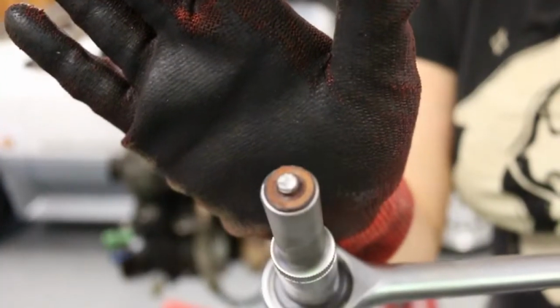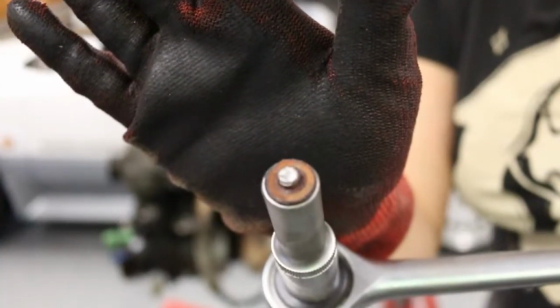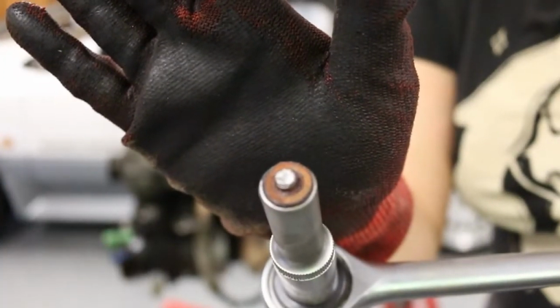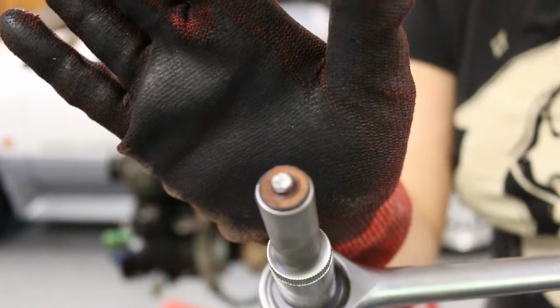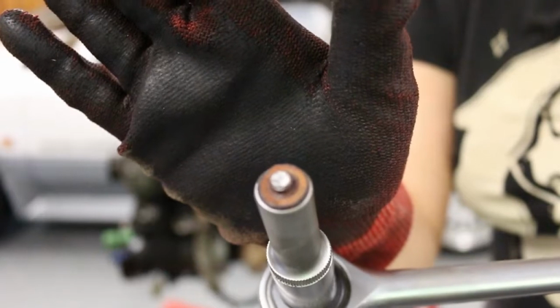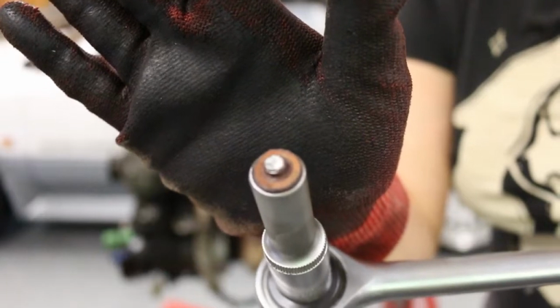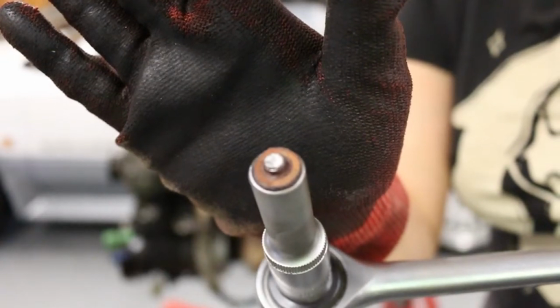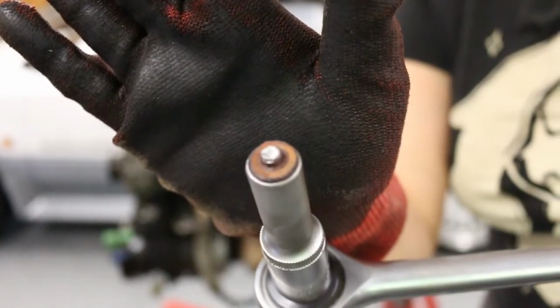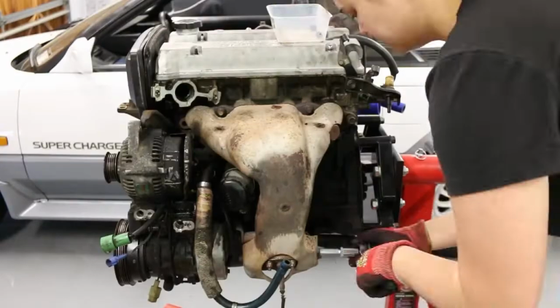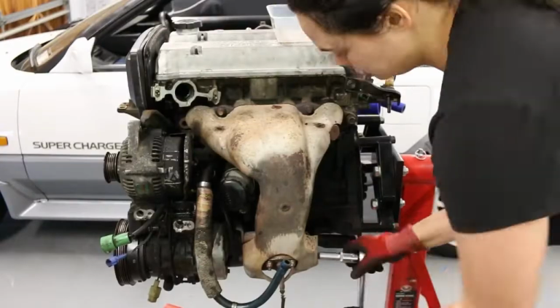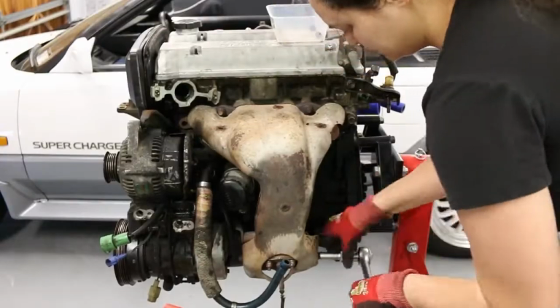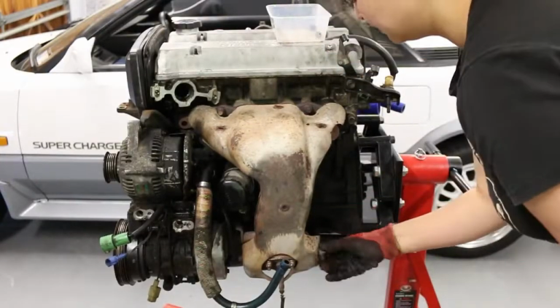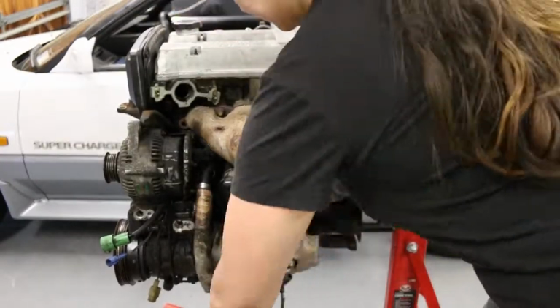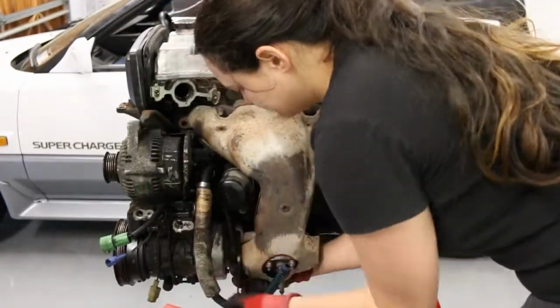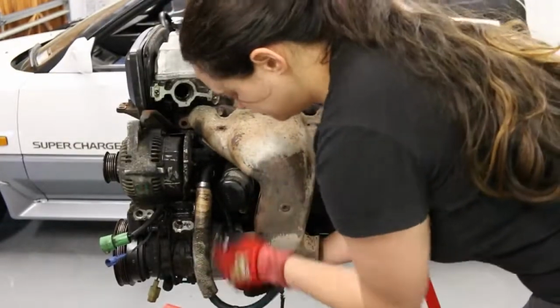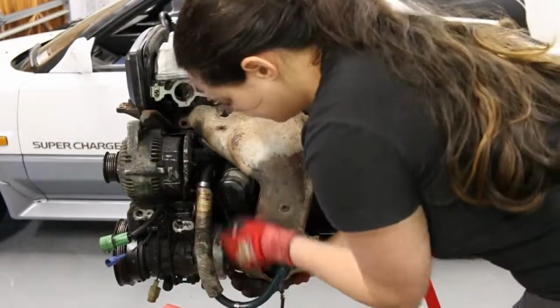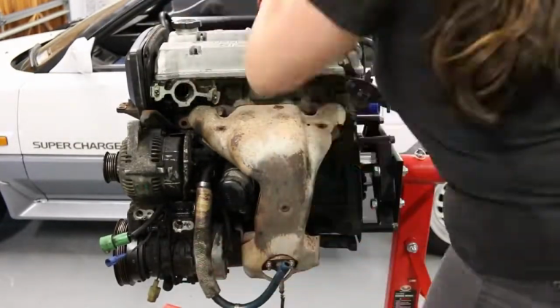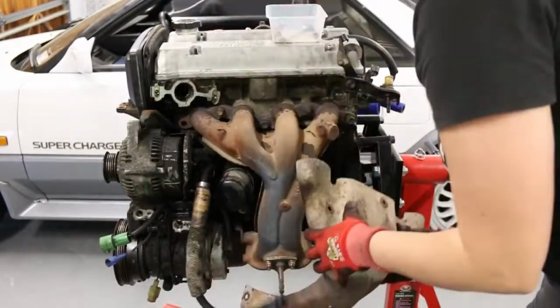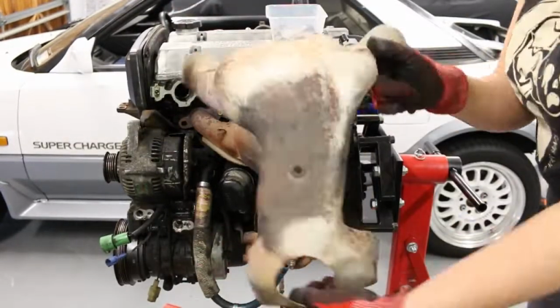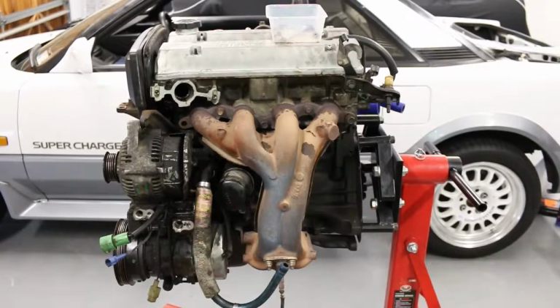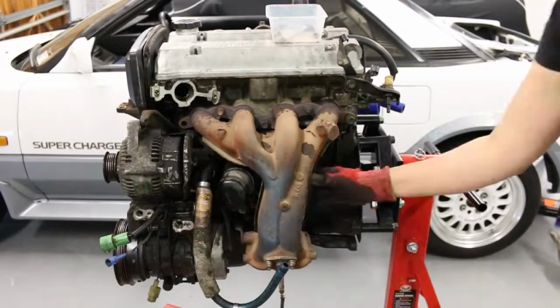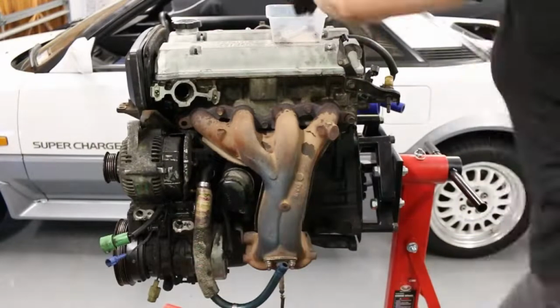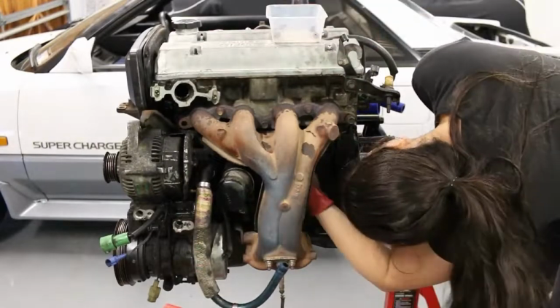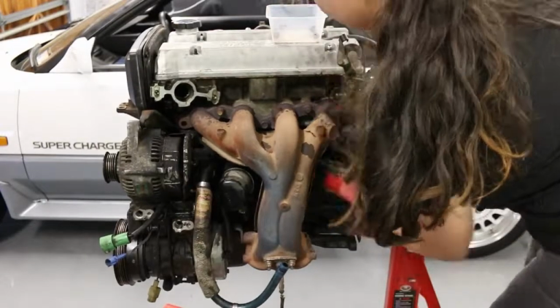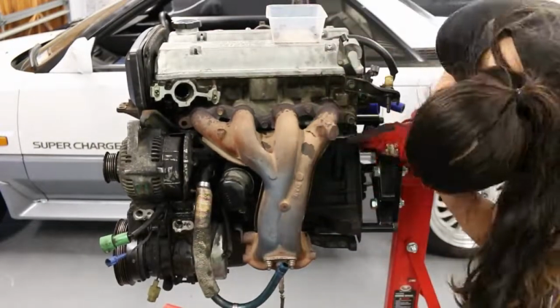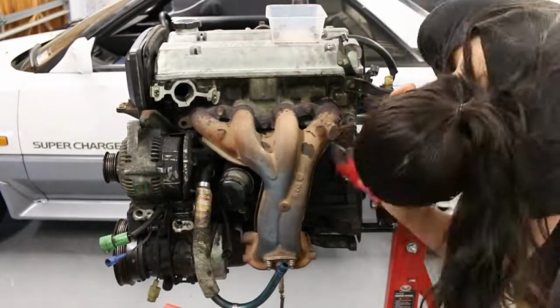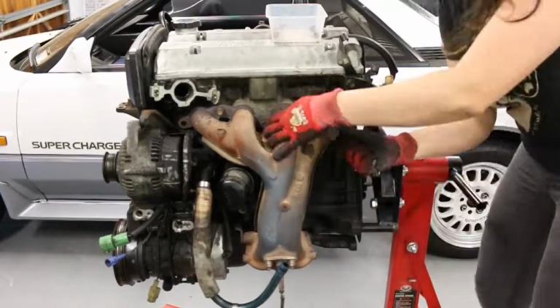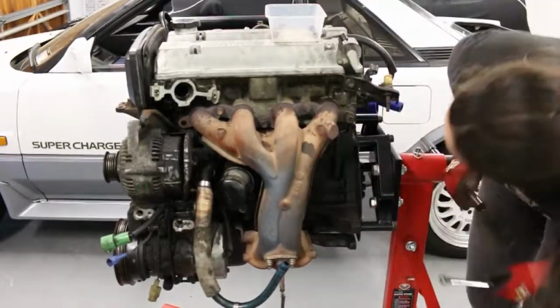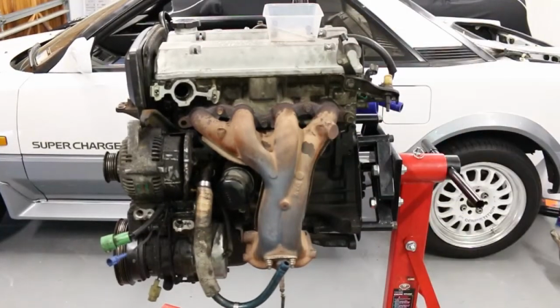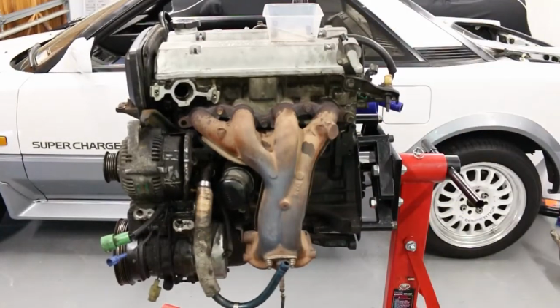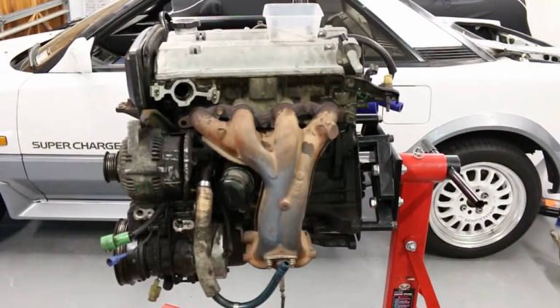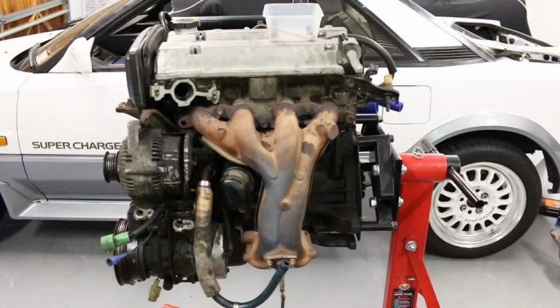A bolt snapped off and I can't get it out of the socket. I'm removing the intake manifold shielding, and although I didn't do this, spraying lubricant beforehand might actually help with the rustier bolts.